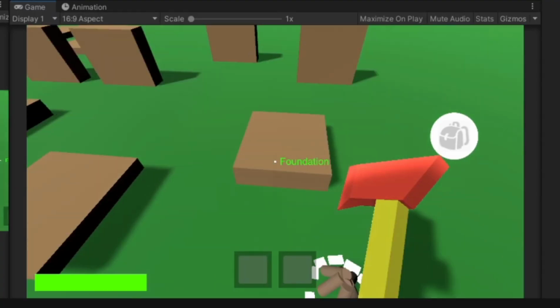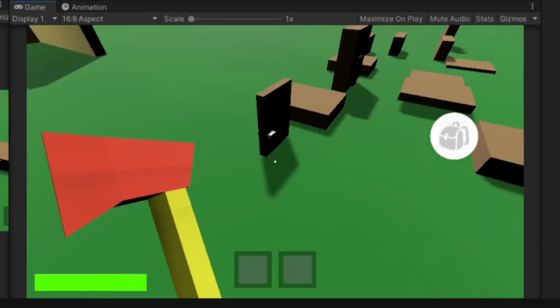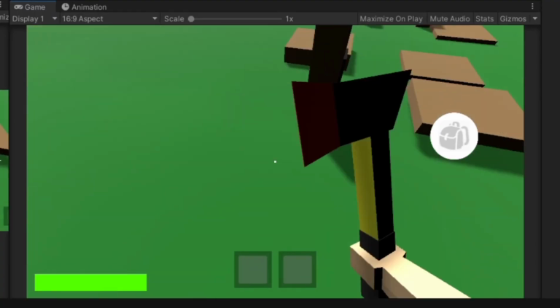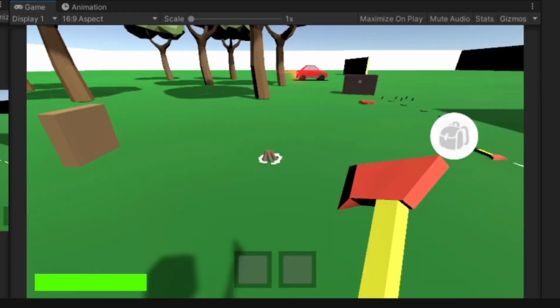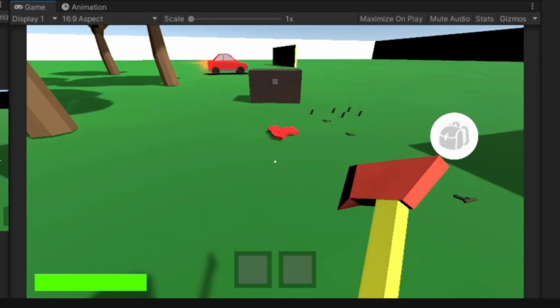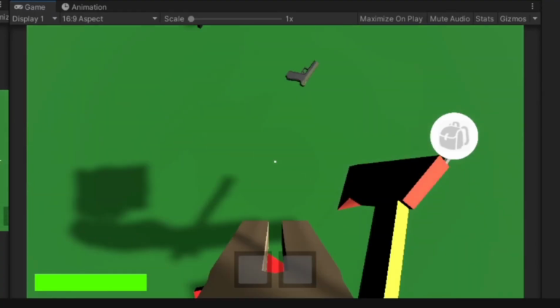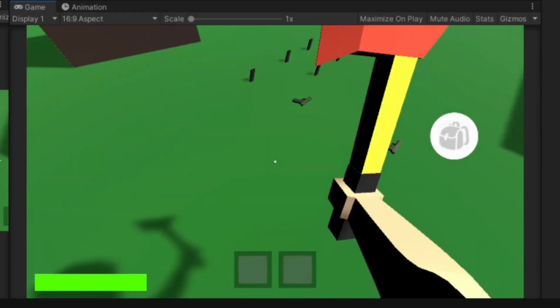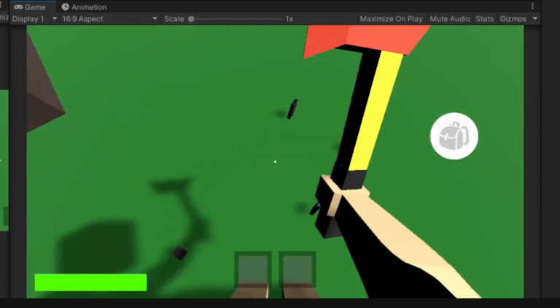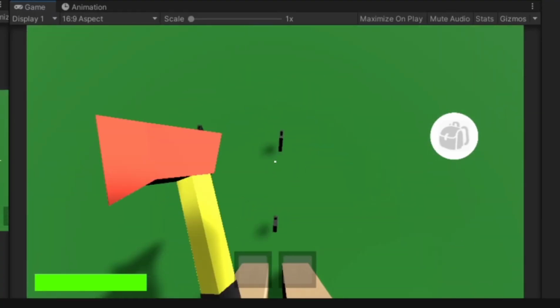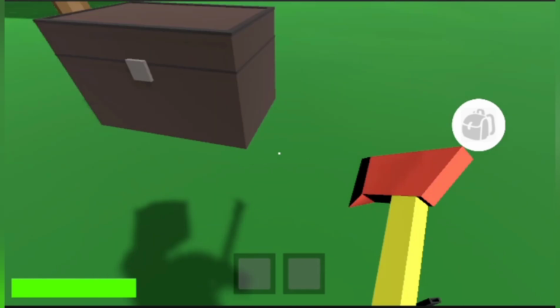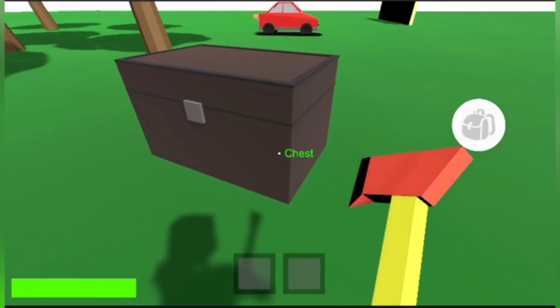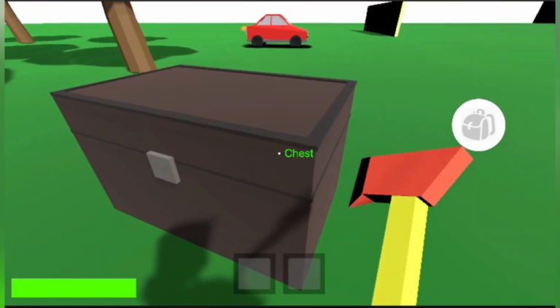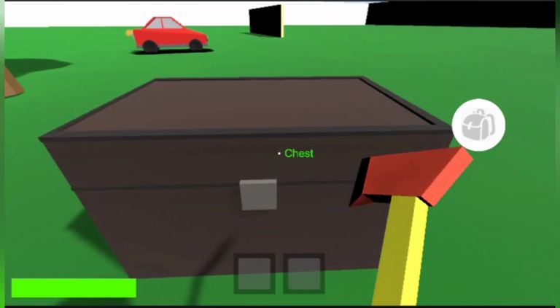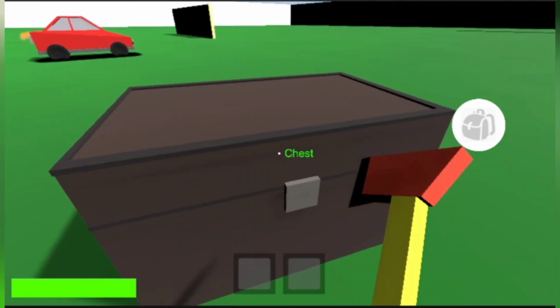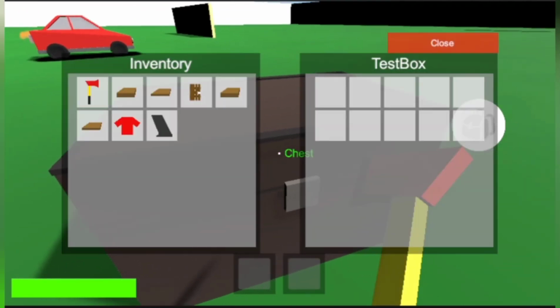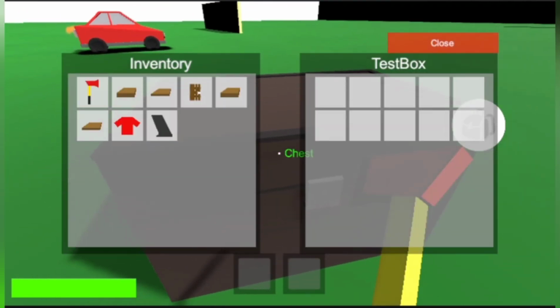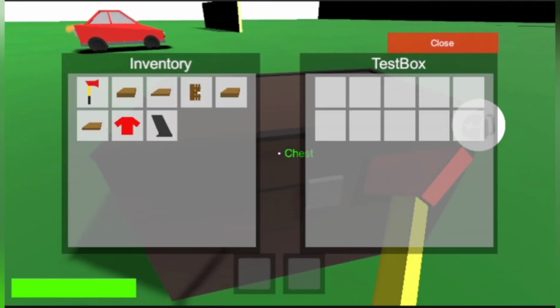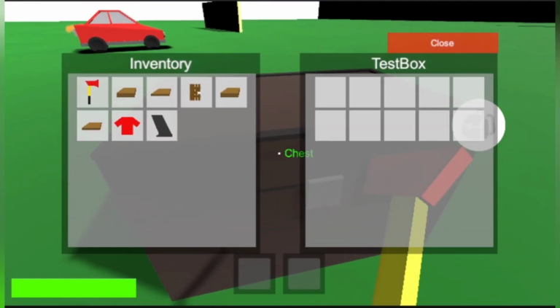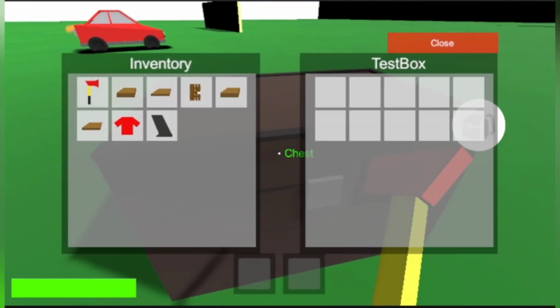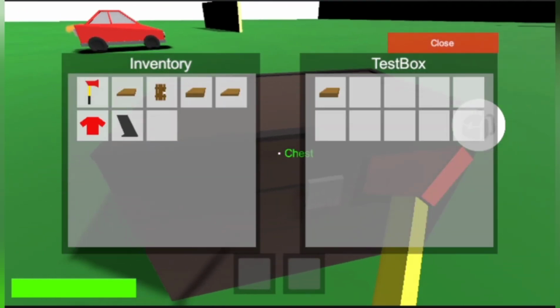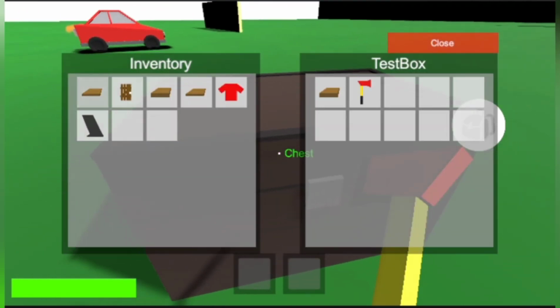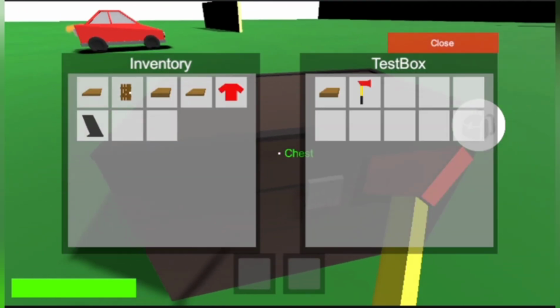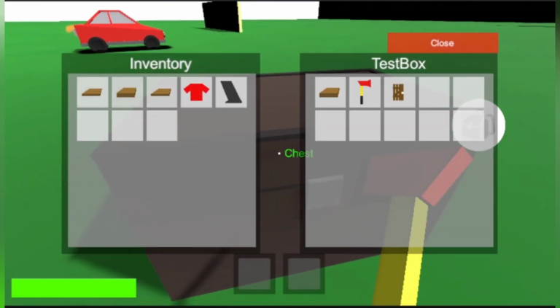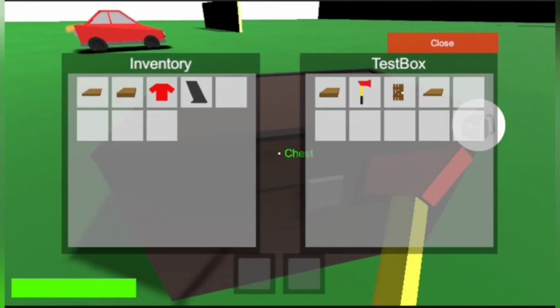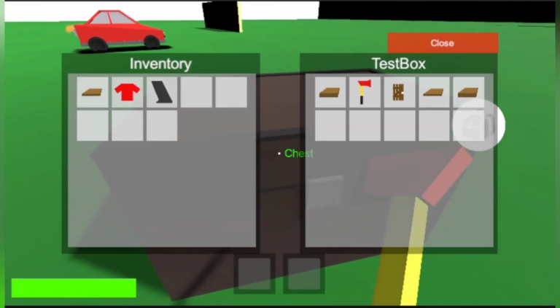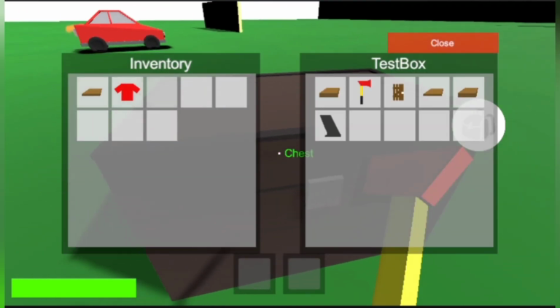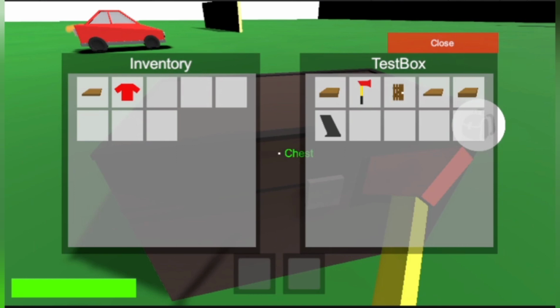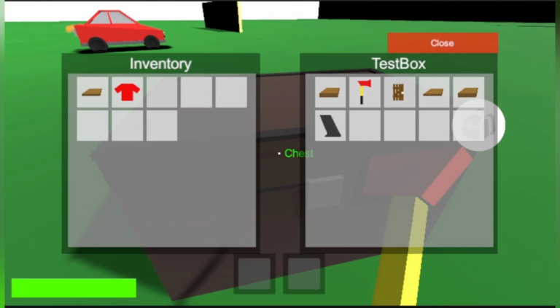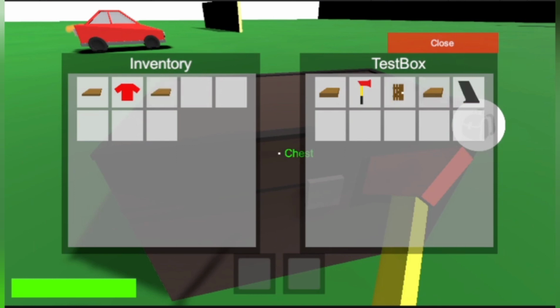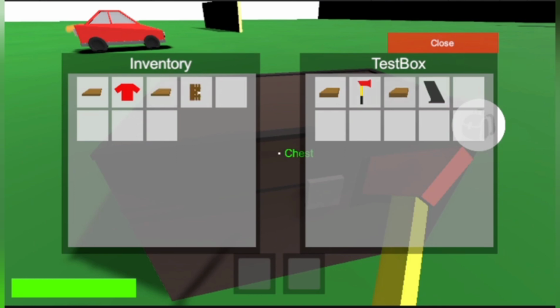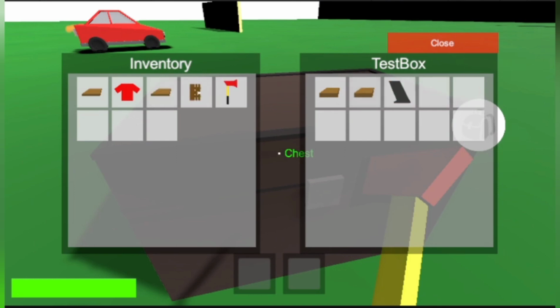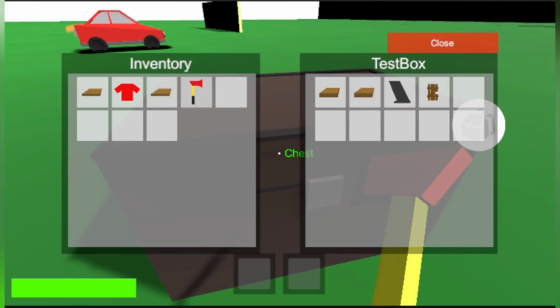The next thing we implemented was storage. This is a crate, and as you can see, moving things in and out of it is pretty easy.